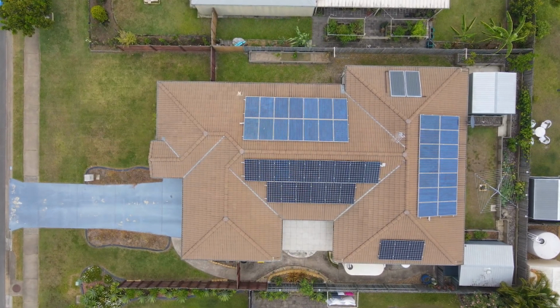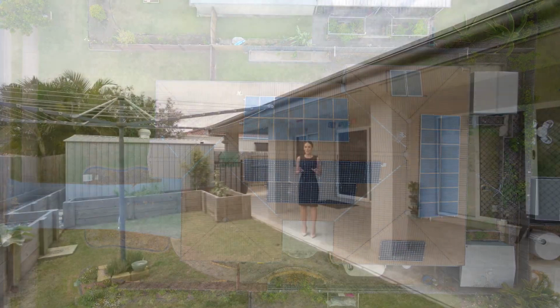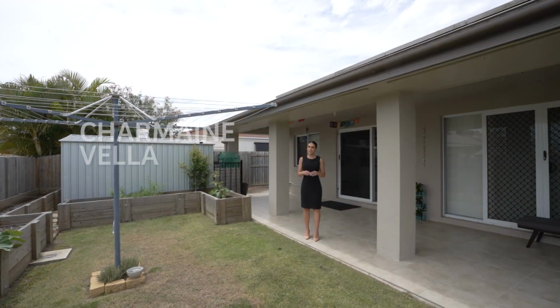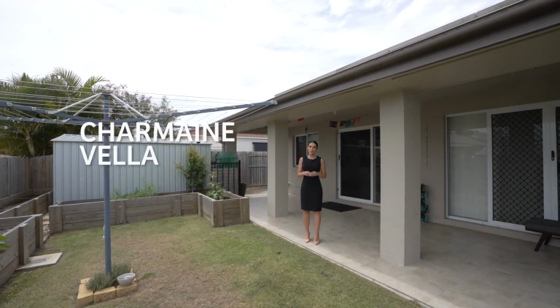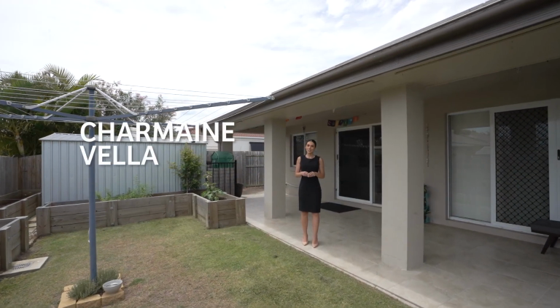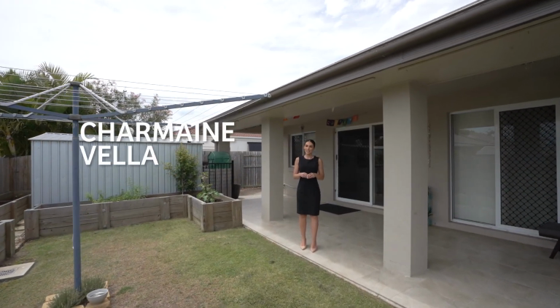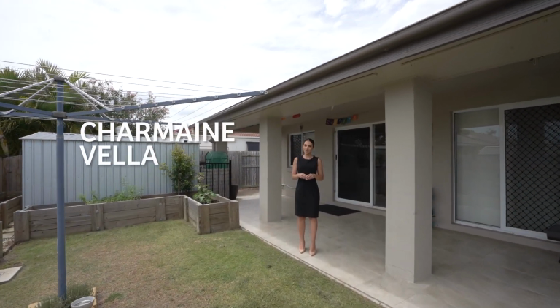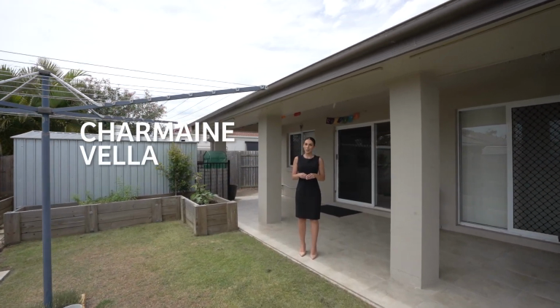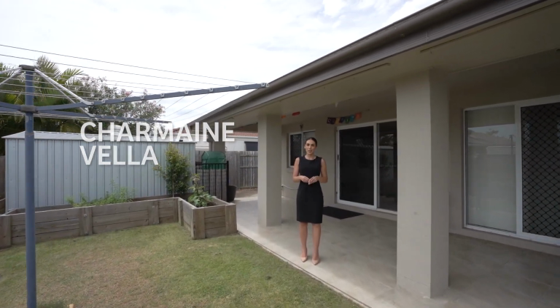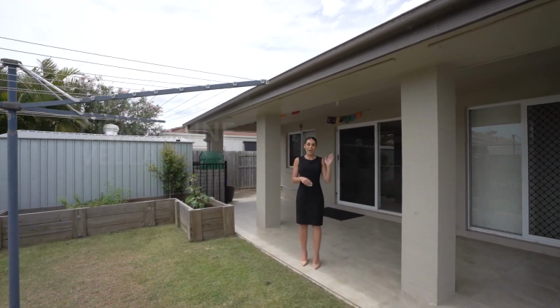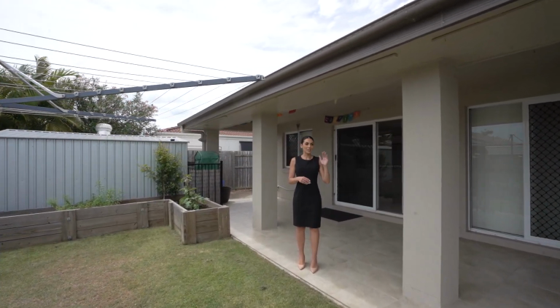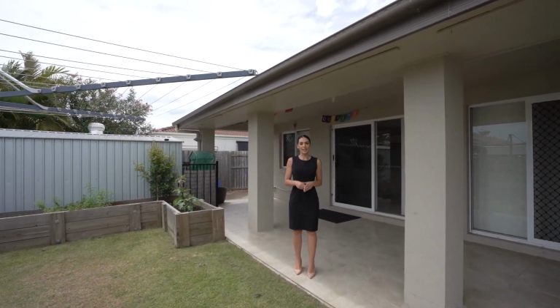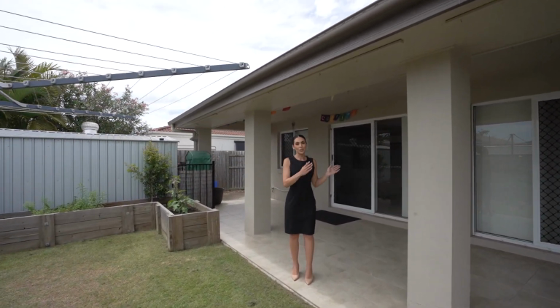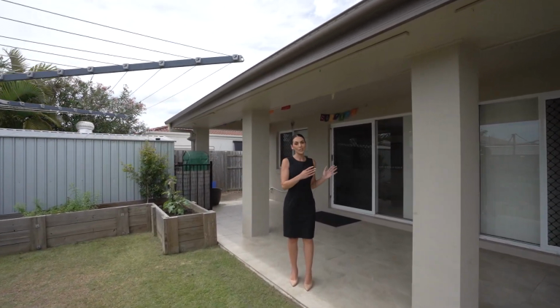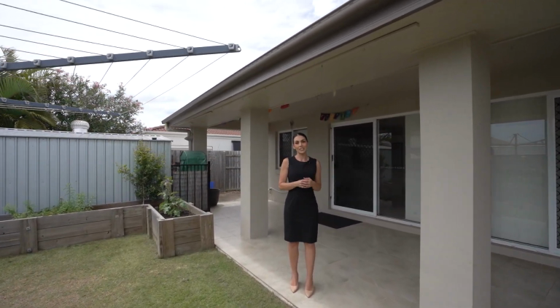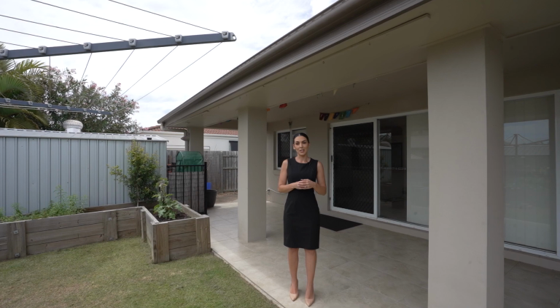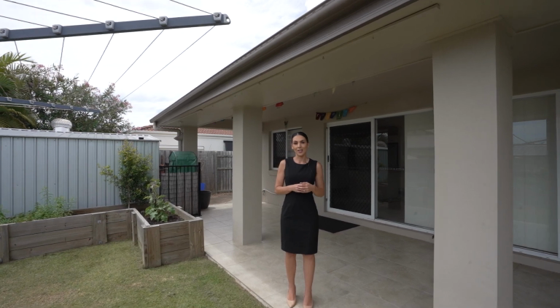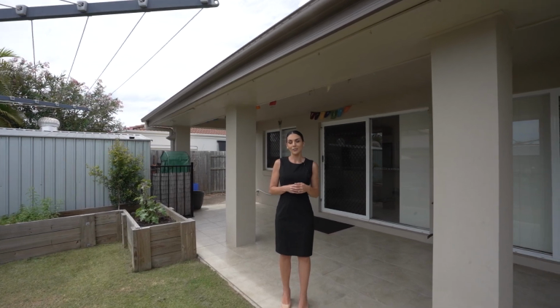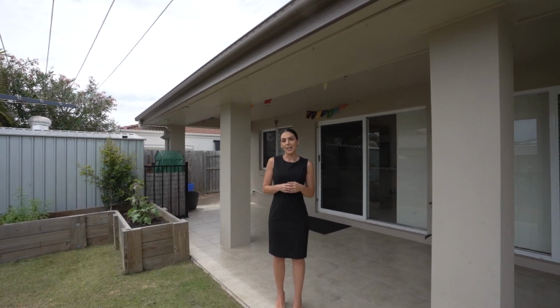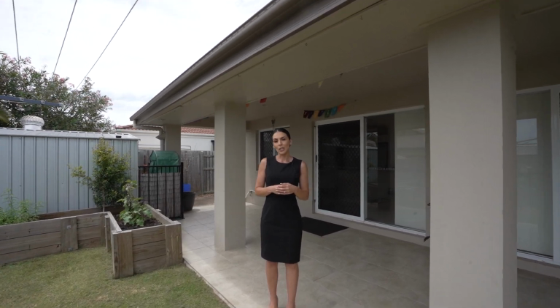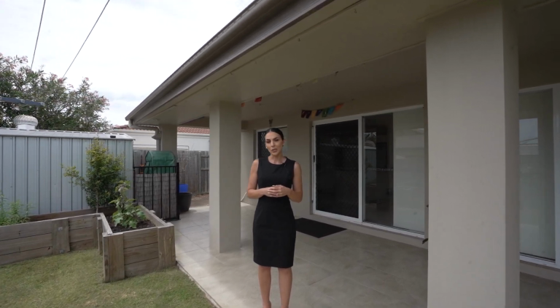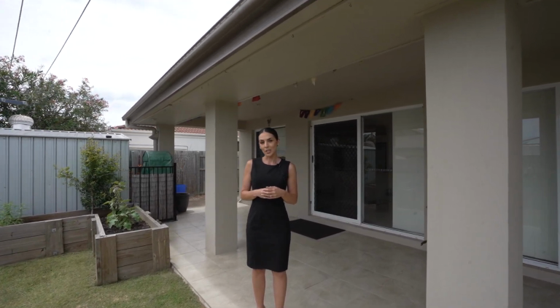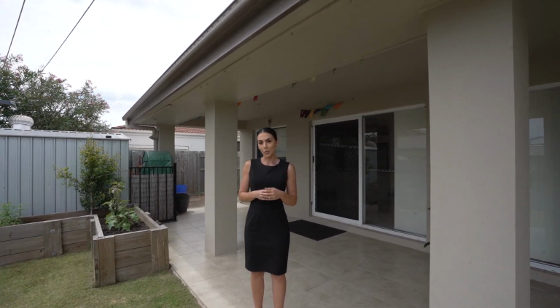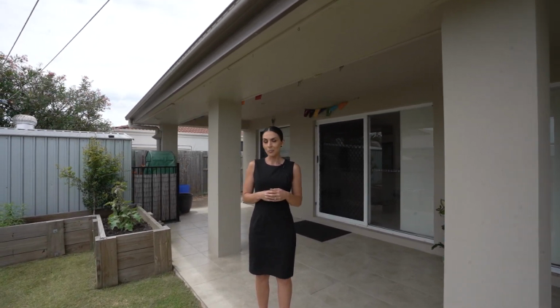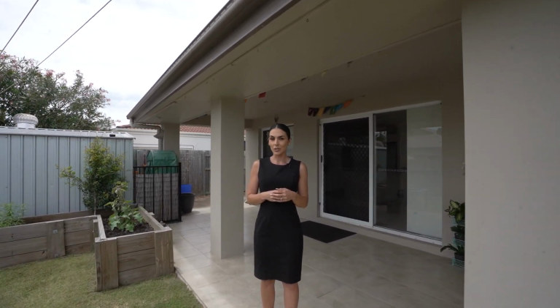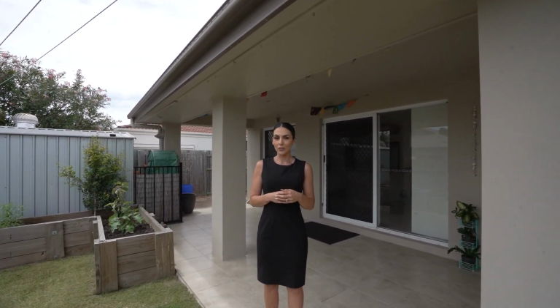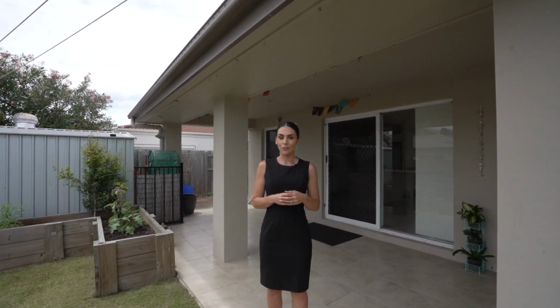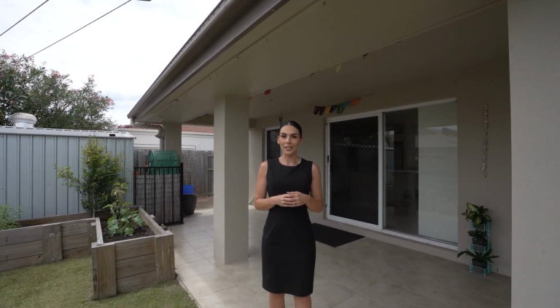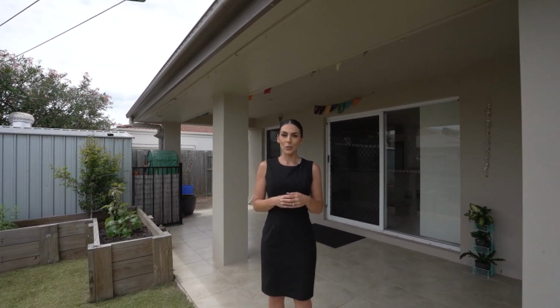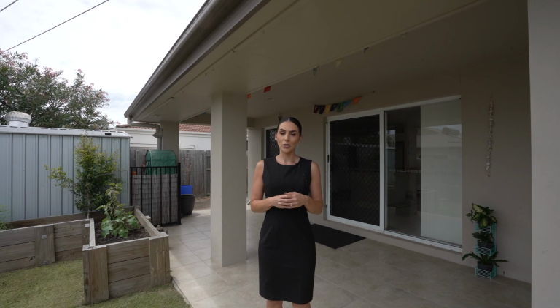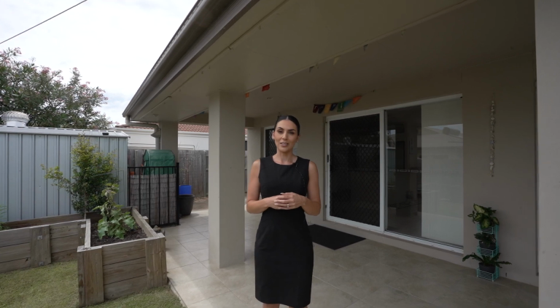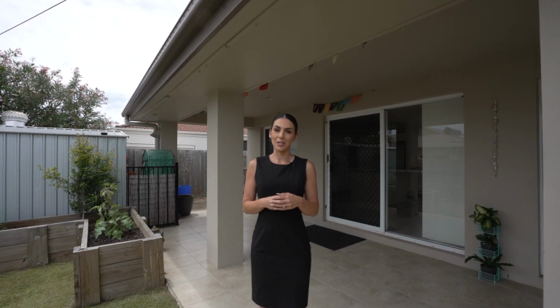This well-presented home sits on a 600 metre square block and has side access for some entertainment area. If you would like to book an inspection of the property, please call our office on 4128 2188.